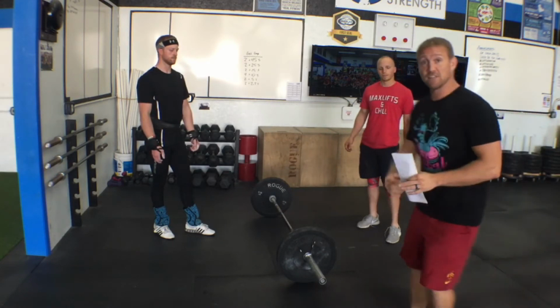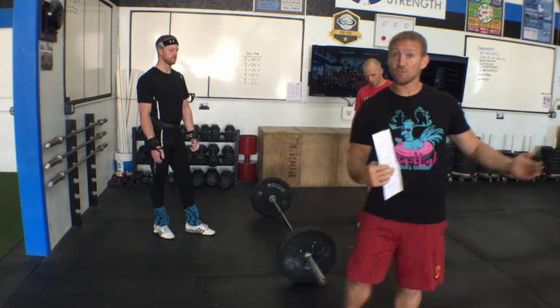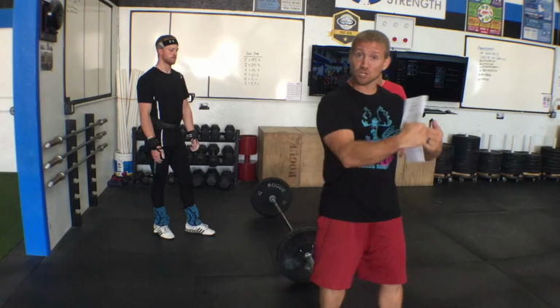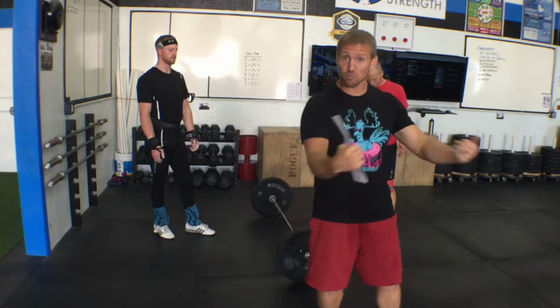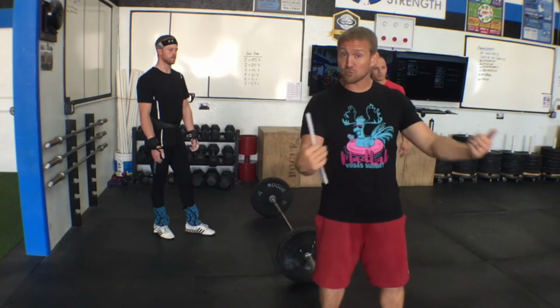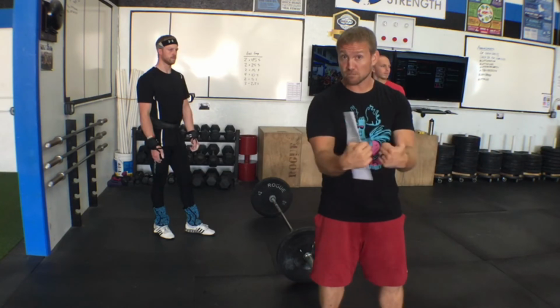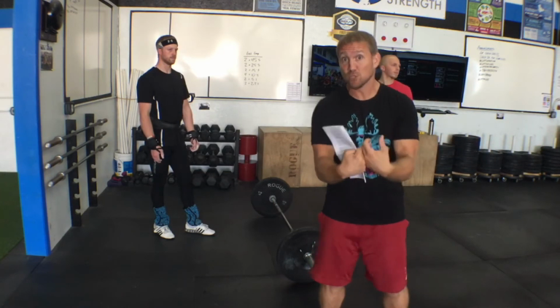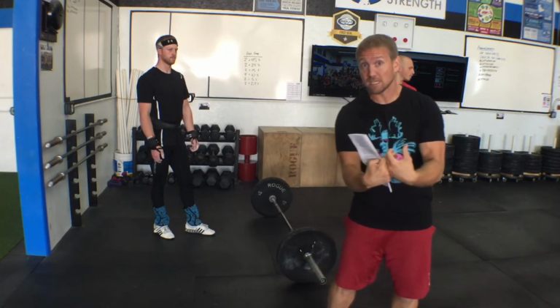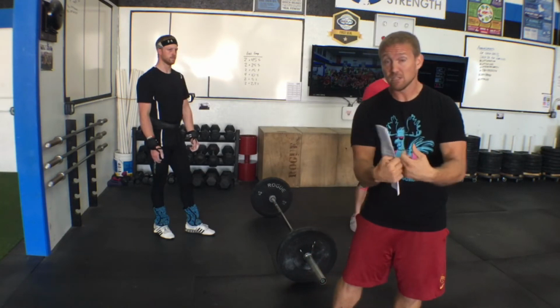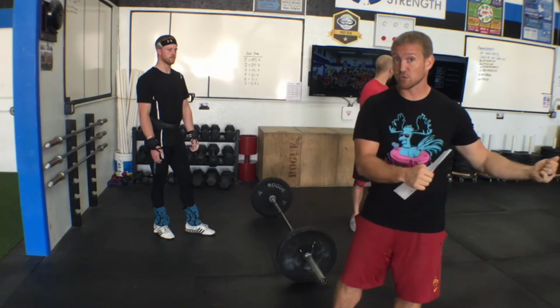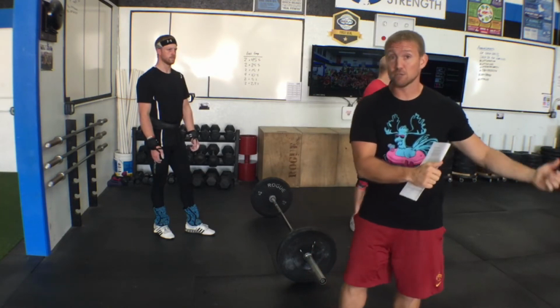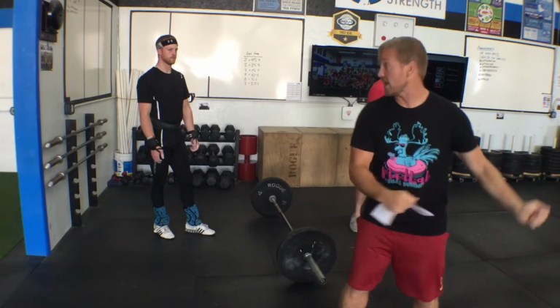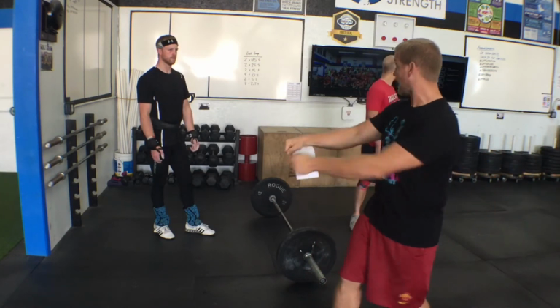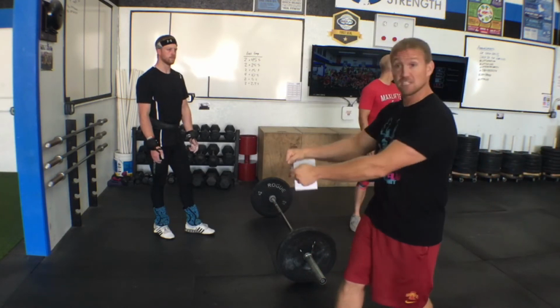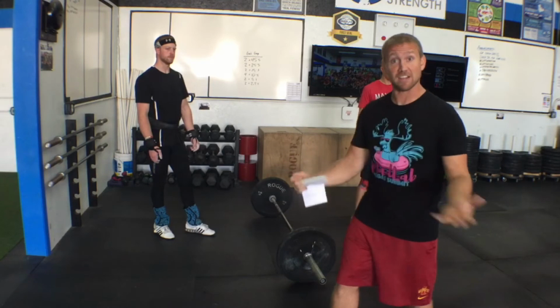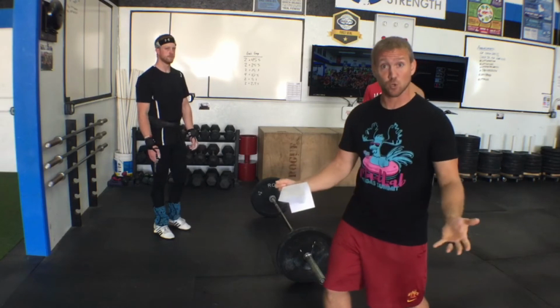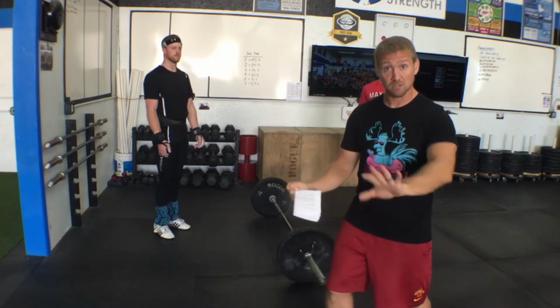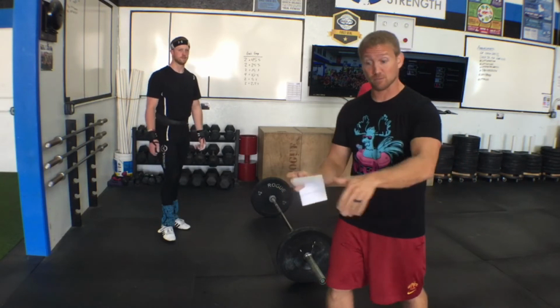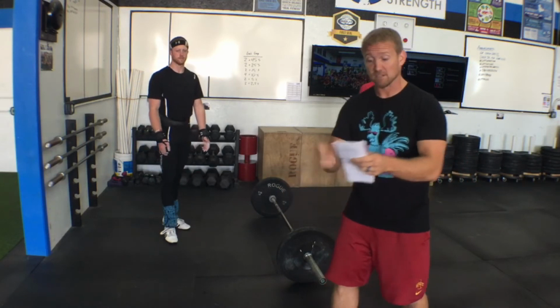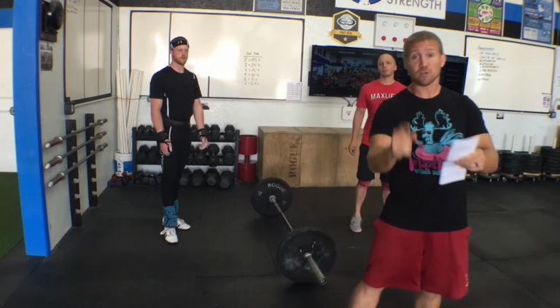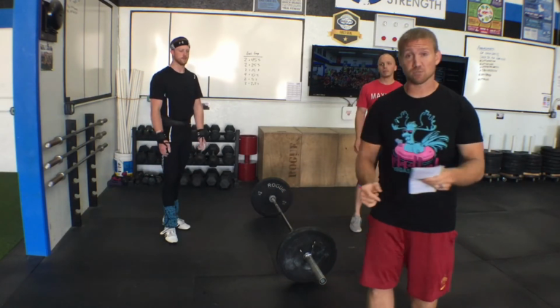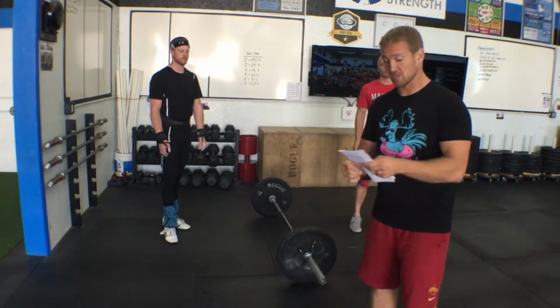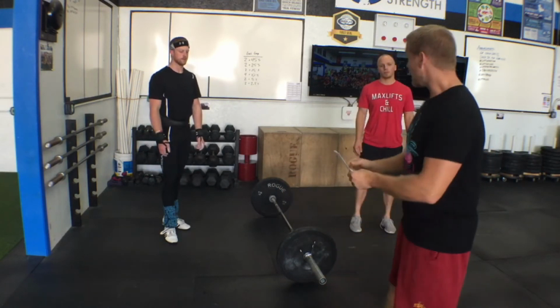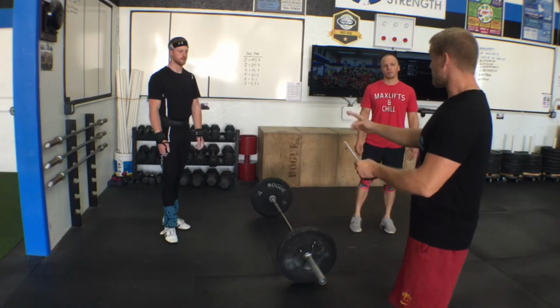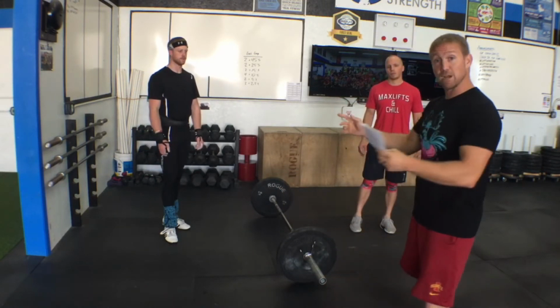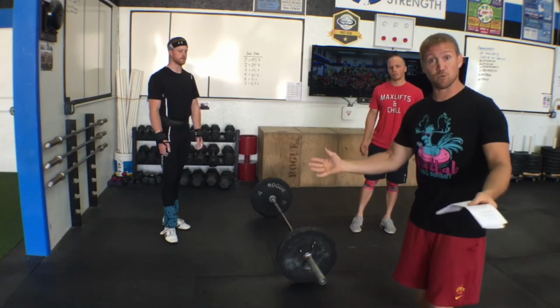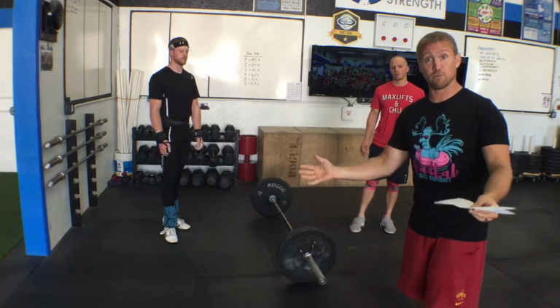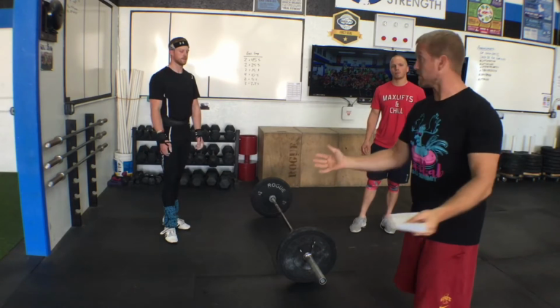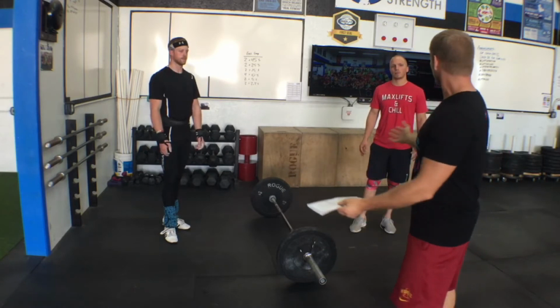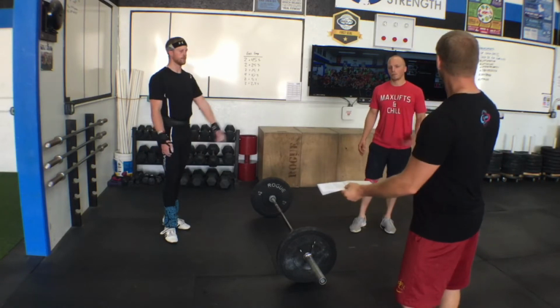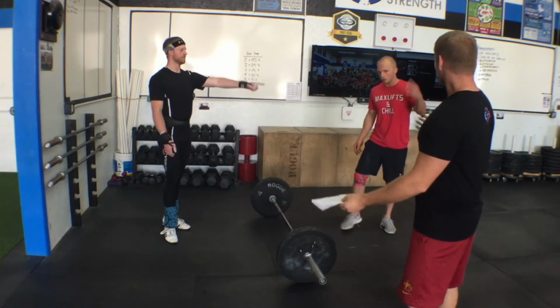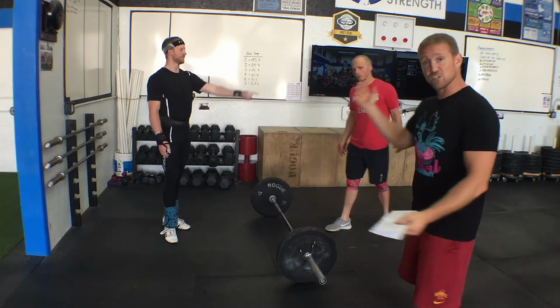If you want to share weight between your team — like if the girls aren't using the 5s and the guys want to steal the 5s — that's absolutely fine. It doesn't really matter what order we go in, so who wants to go first?